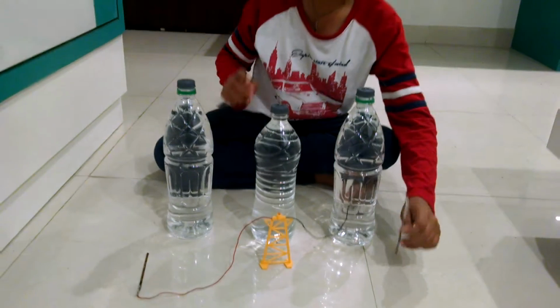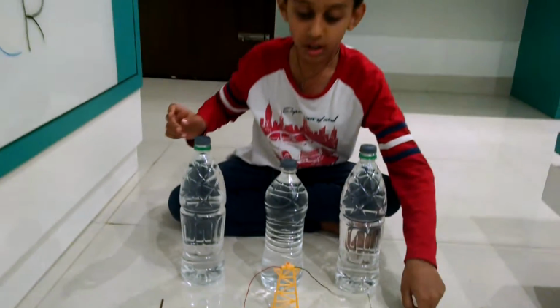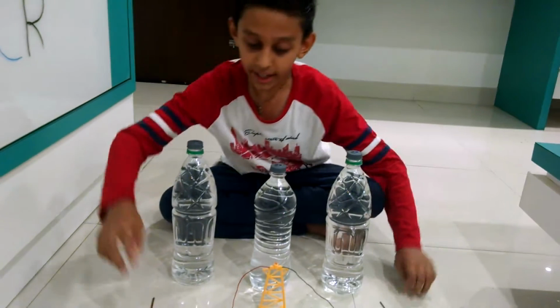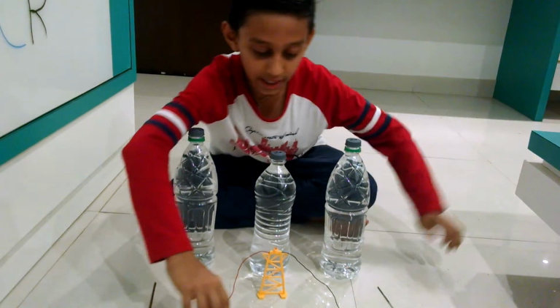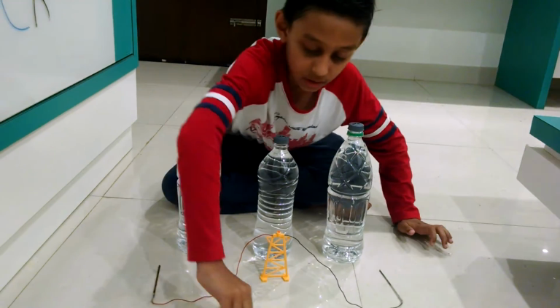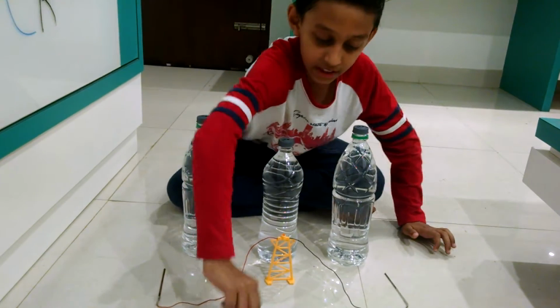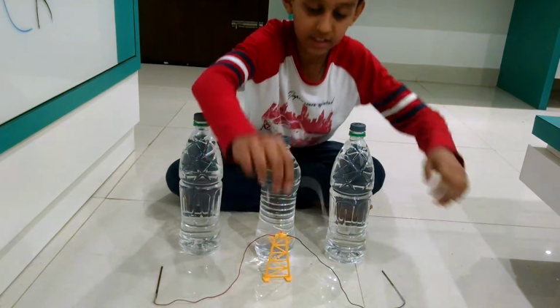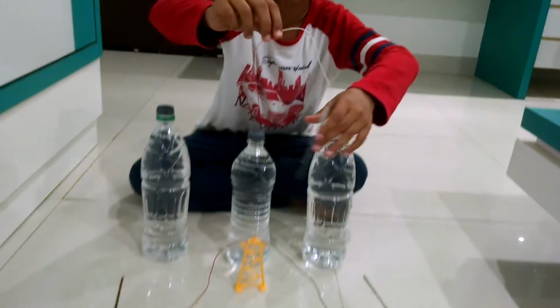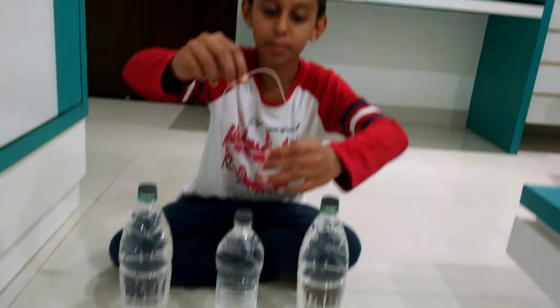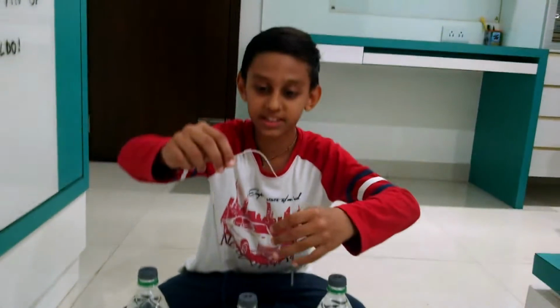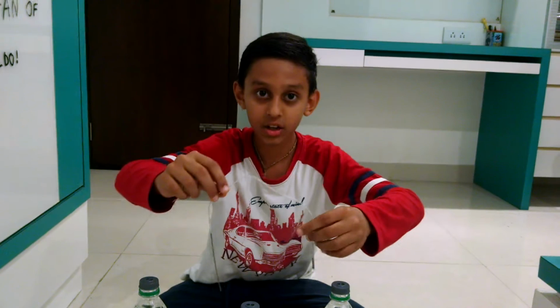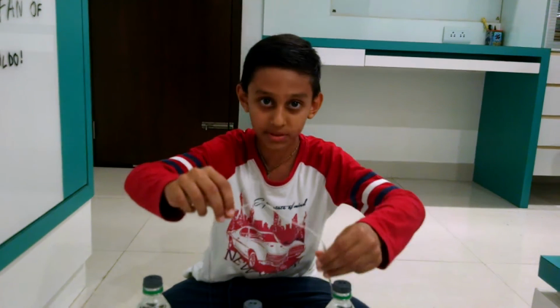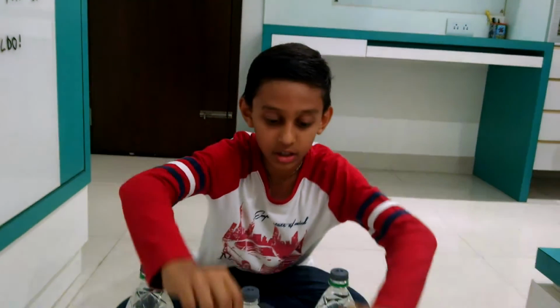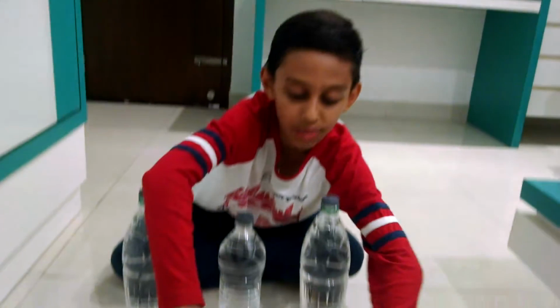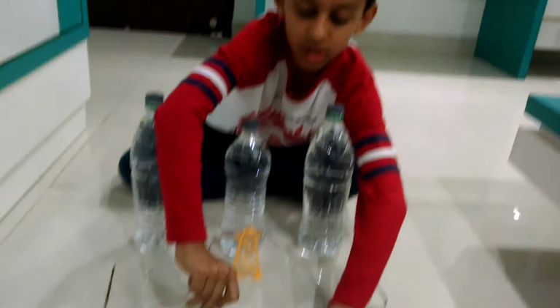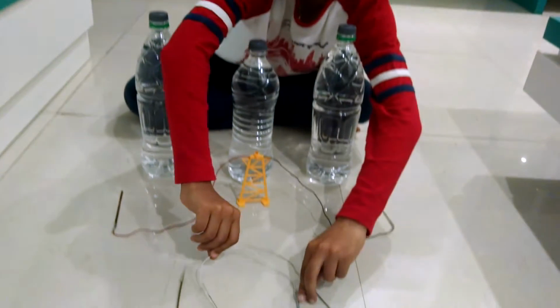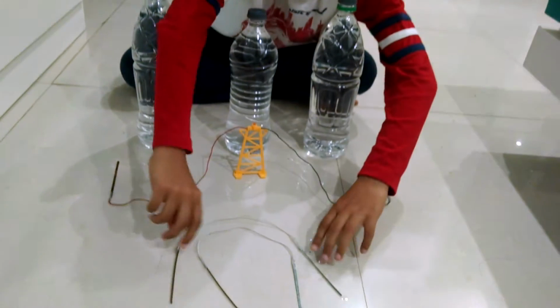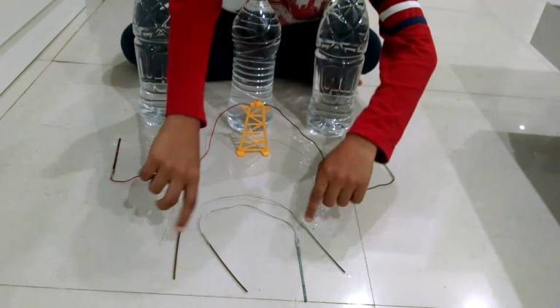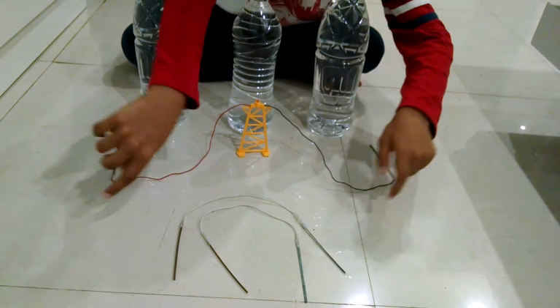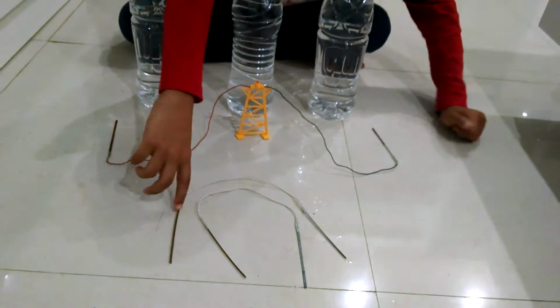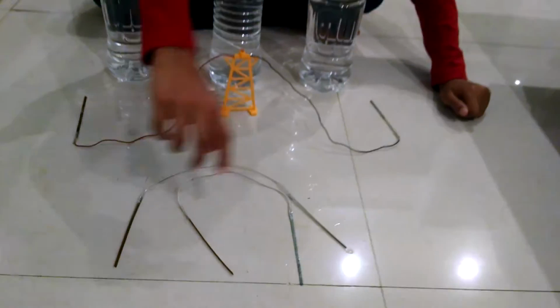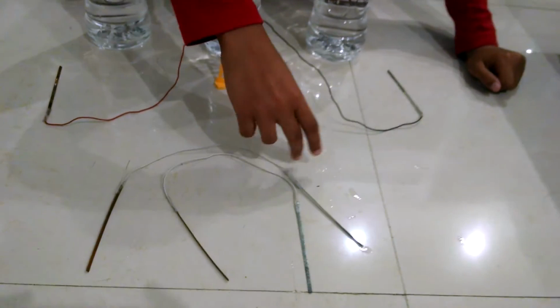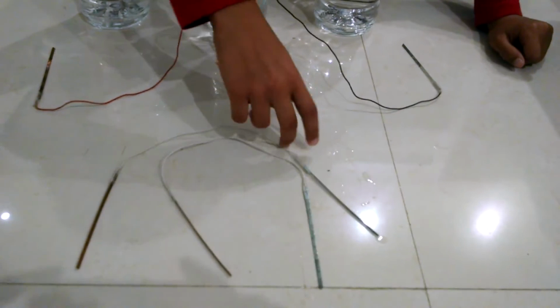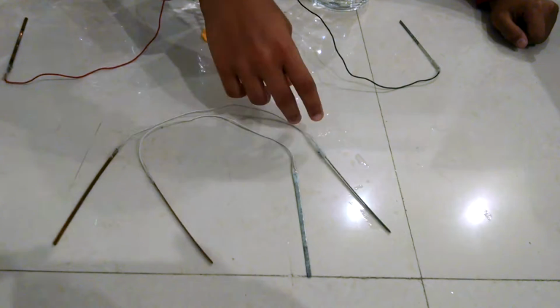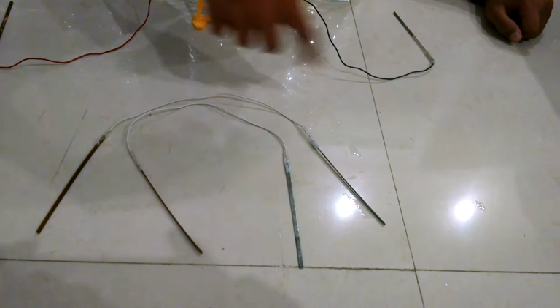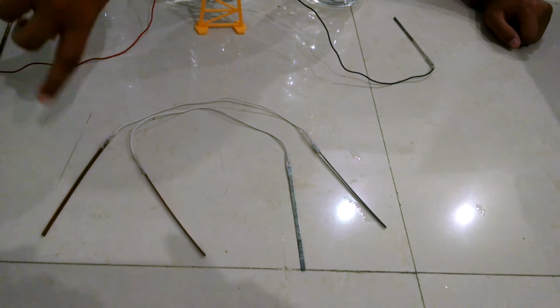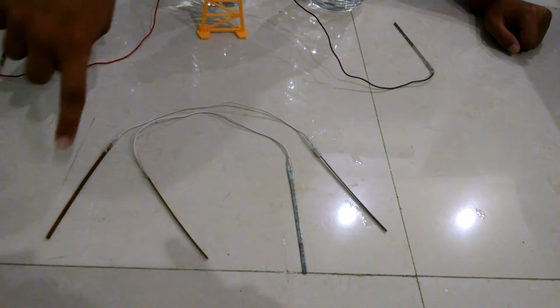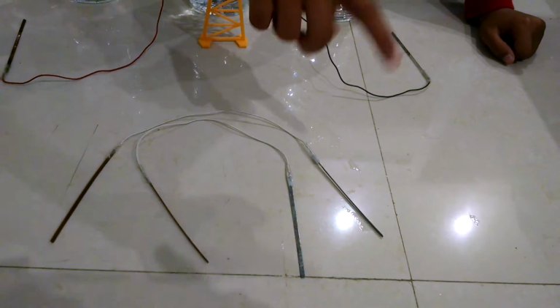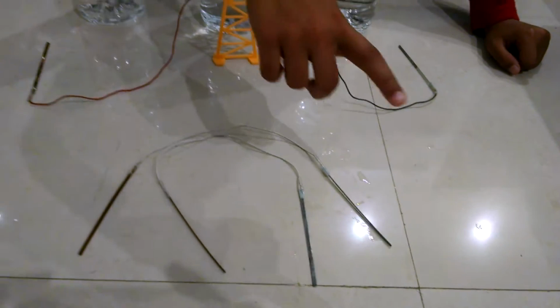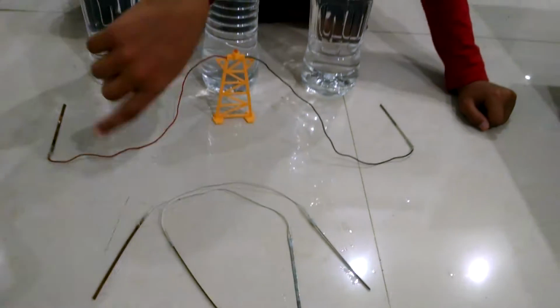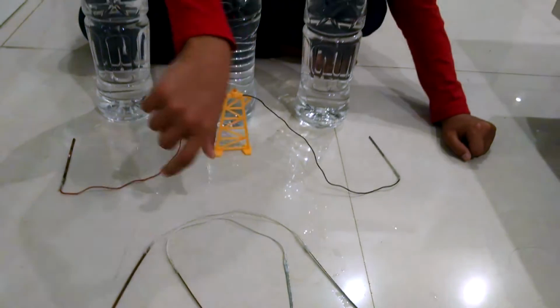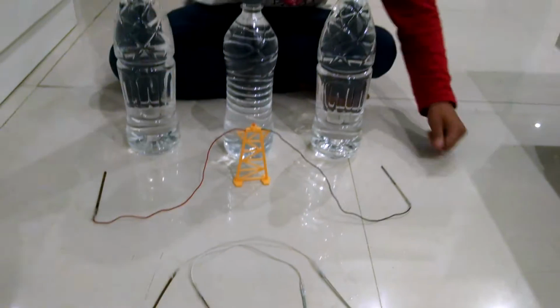Connect these 2 — copper and zinc — opposite to each other. You can stick it with tape, then take another wire and stick it again.